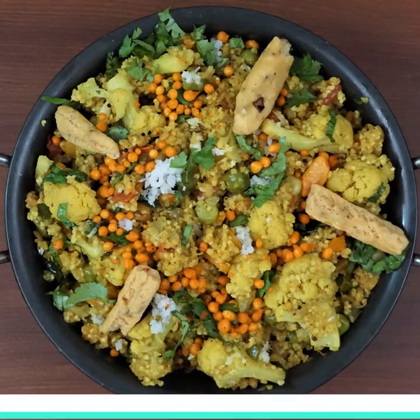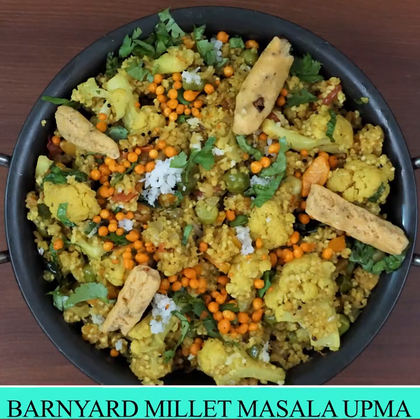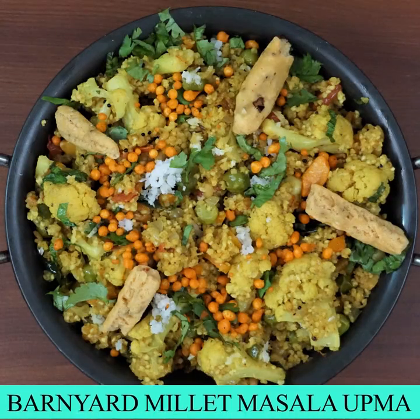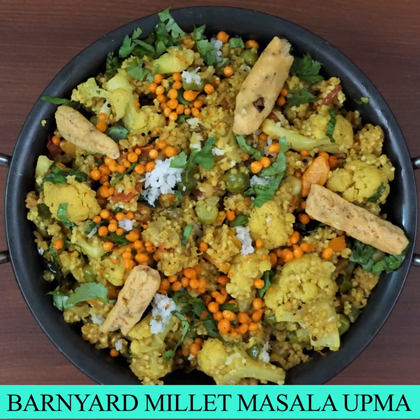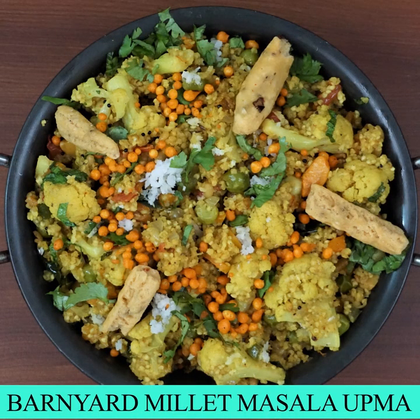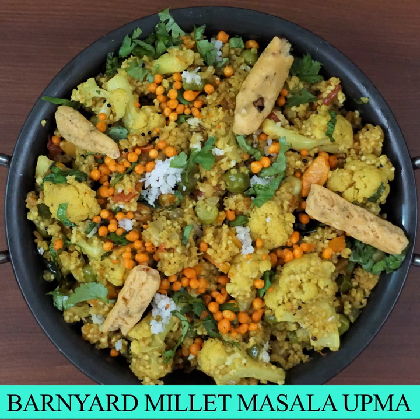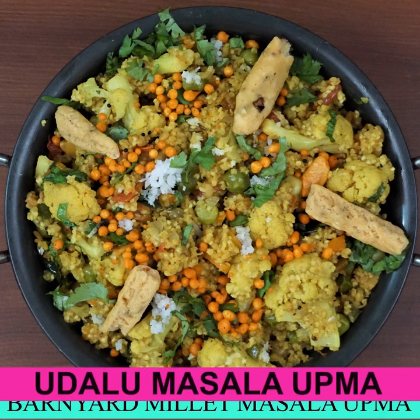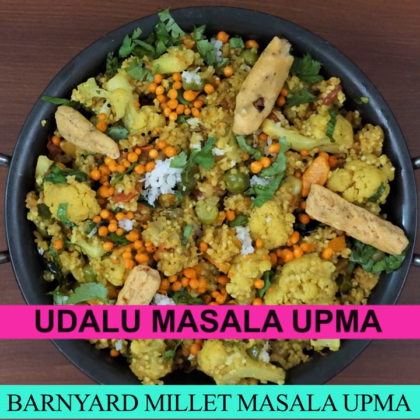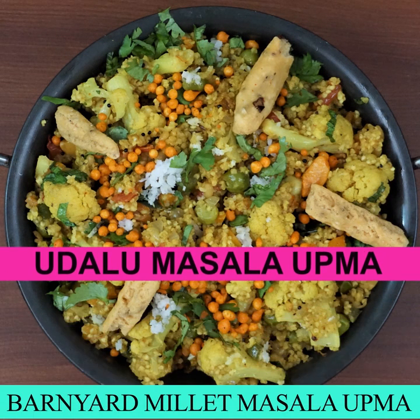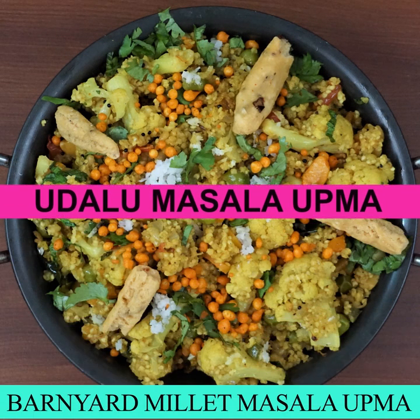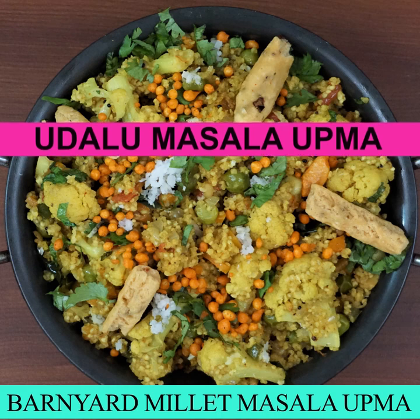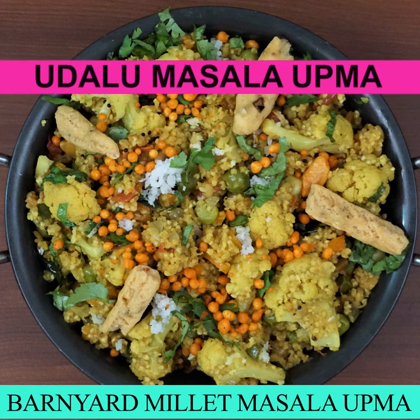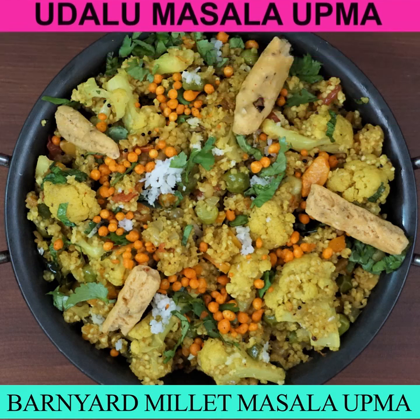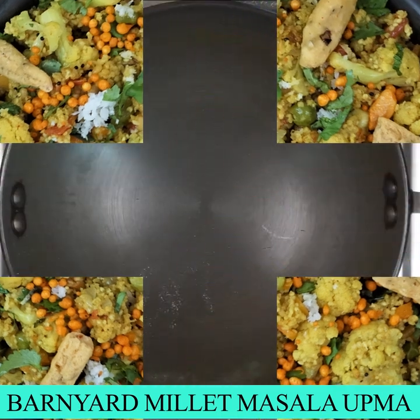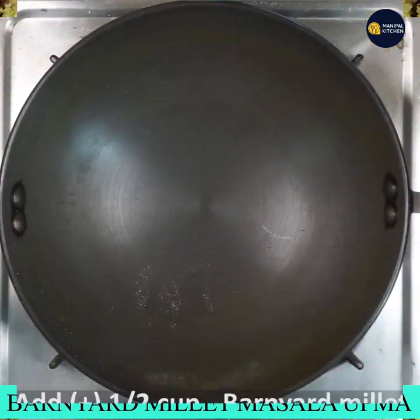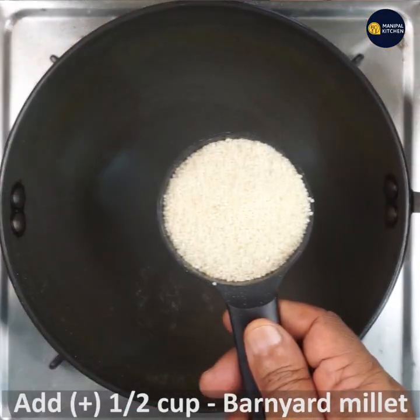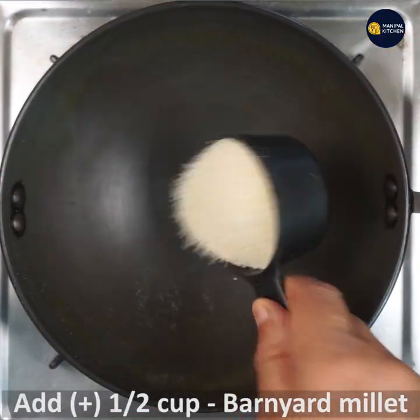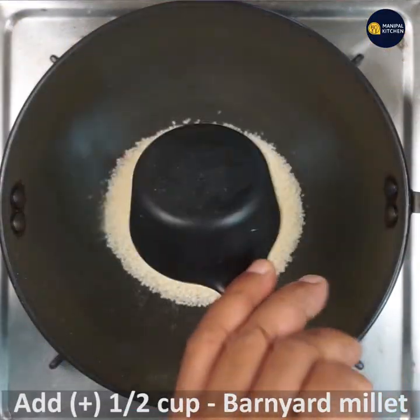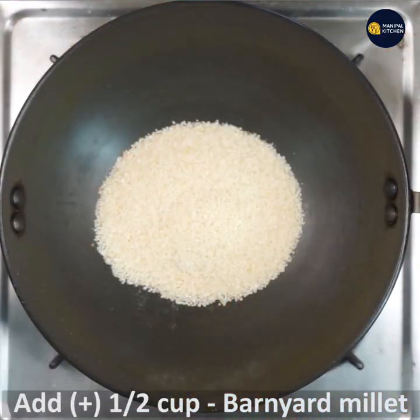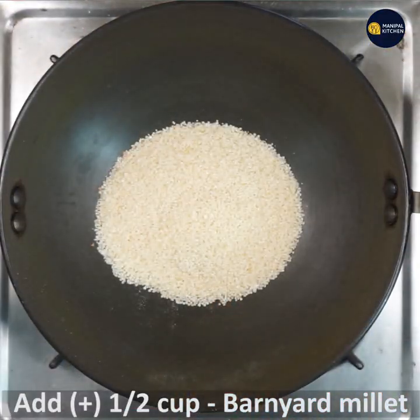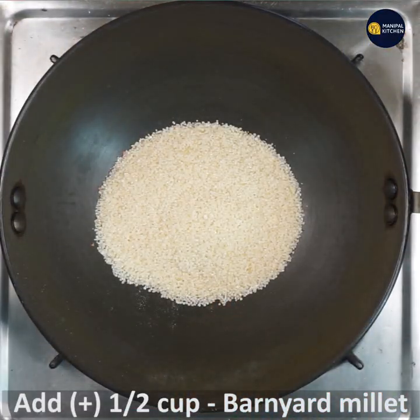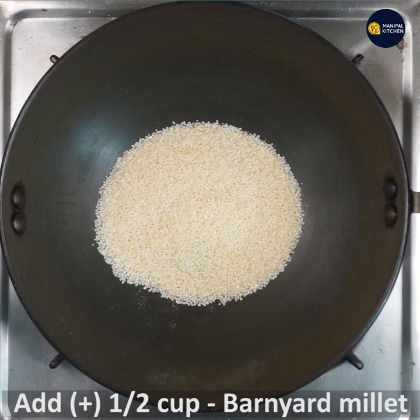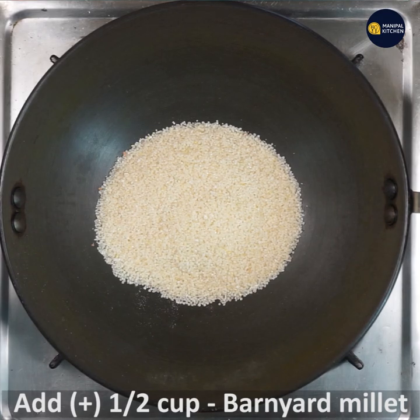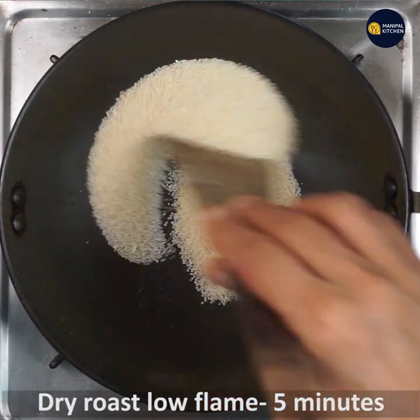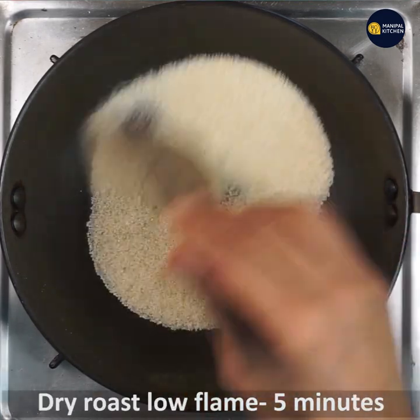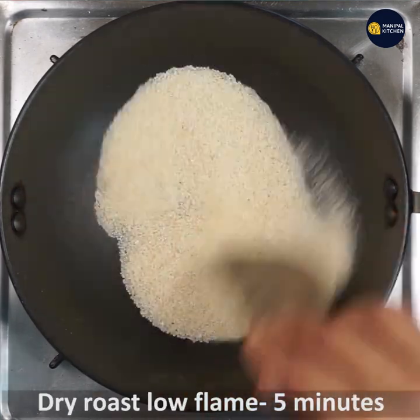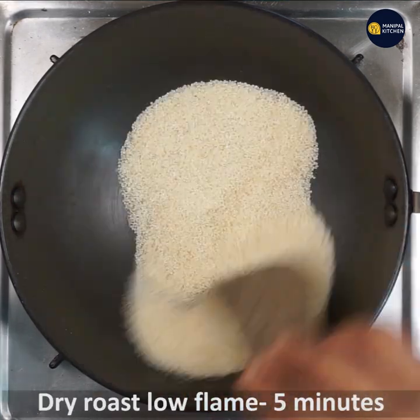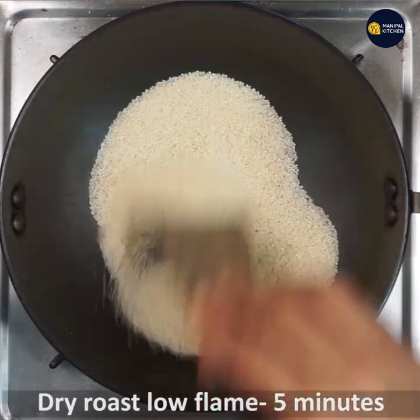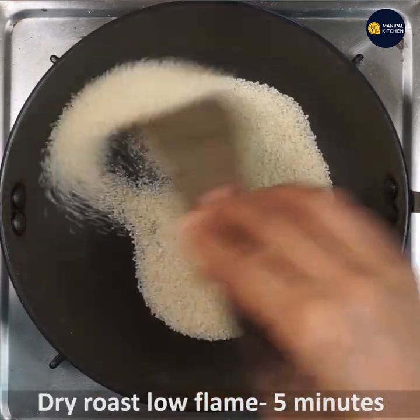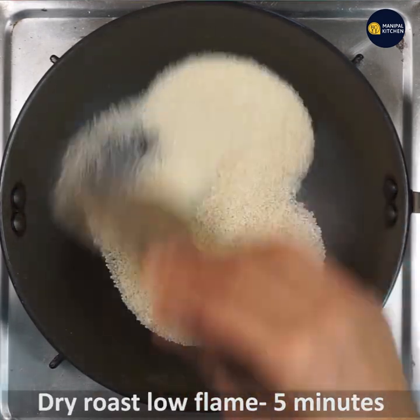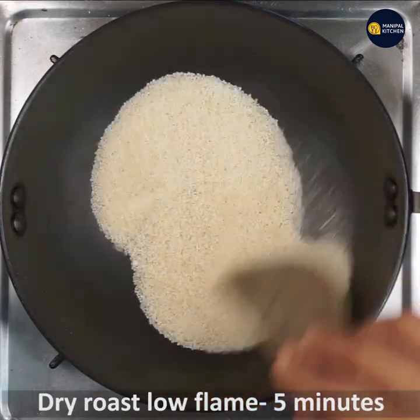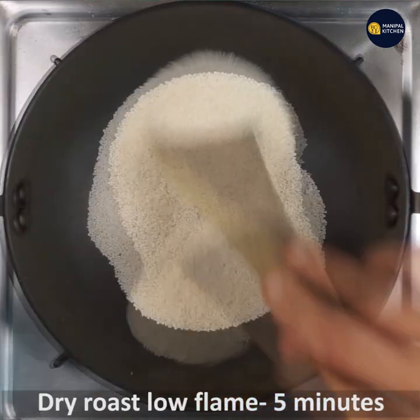Hi, hello friends! Welcome to Manipal Kitchen. Today I would like to share the recipe of barnyard millet masala upma, or udalu in Kannada. For that, add half cup barnyard millet to a pan, keep it on low flame, and dry roast it for five minutes till you get a nutty flavor.